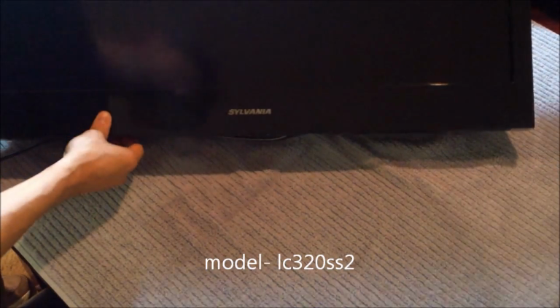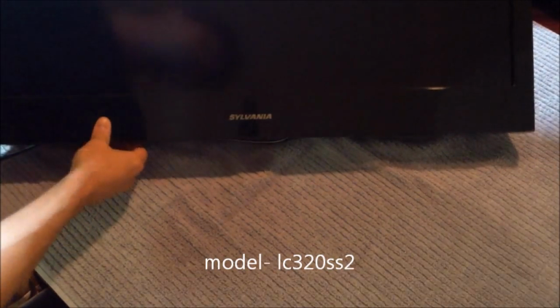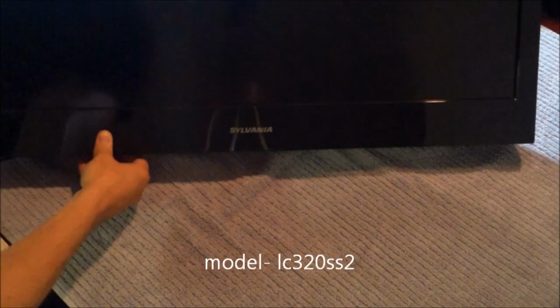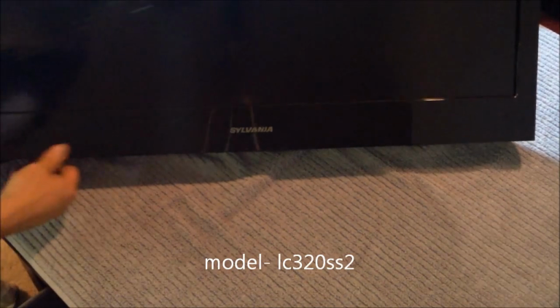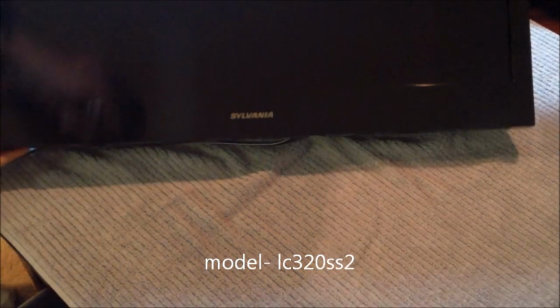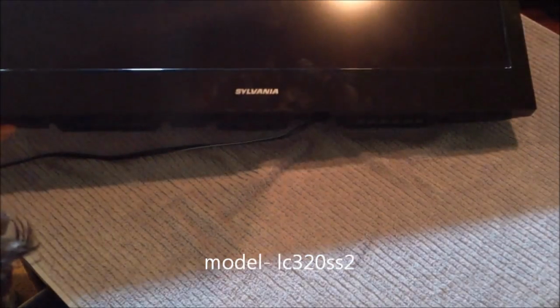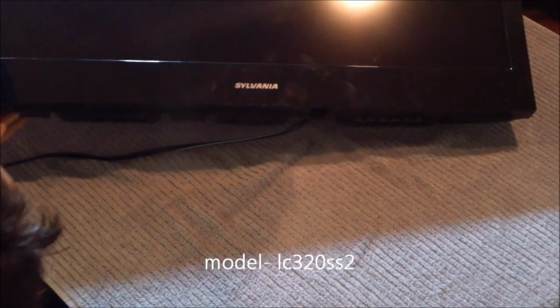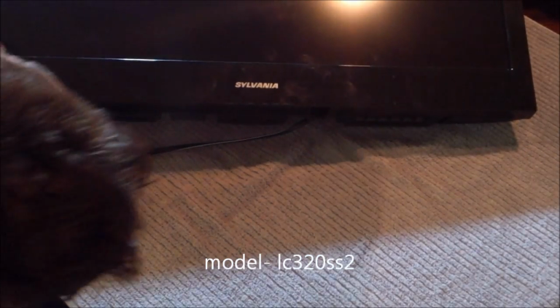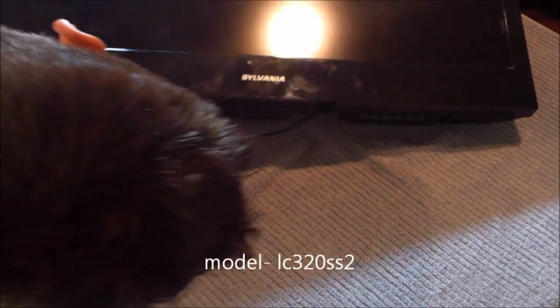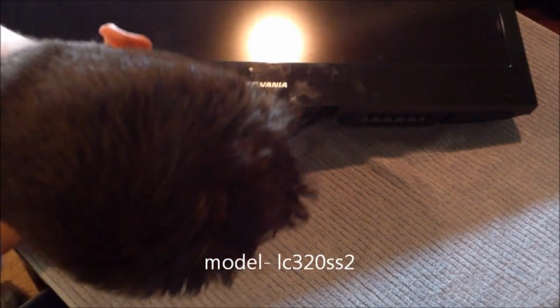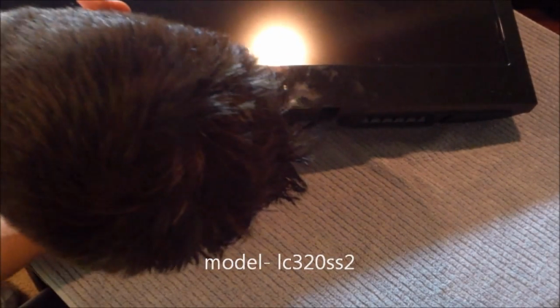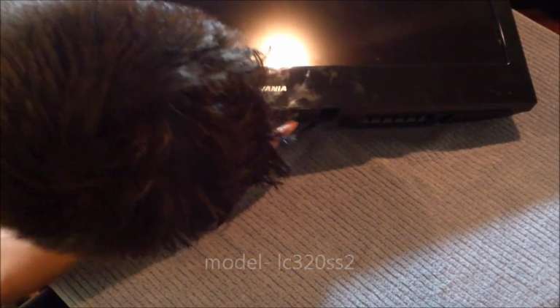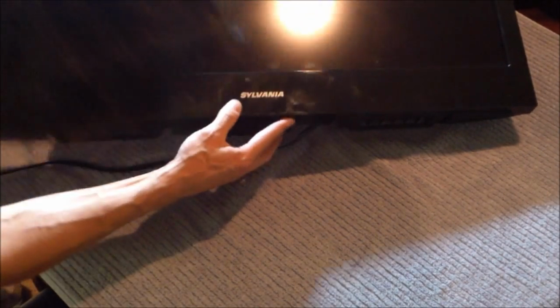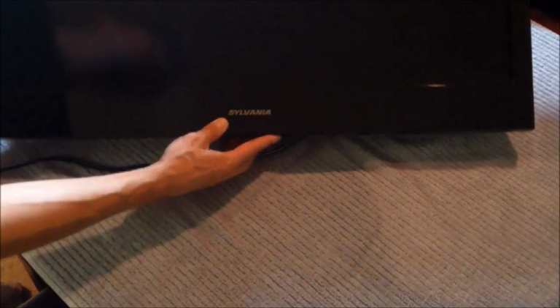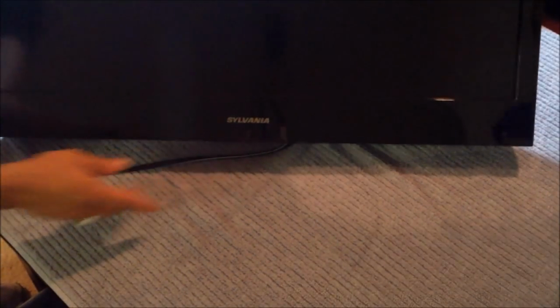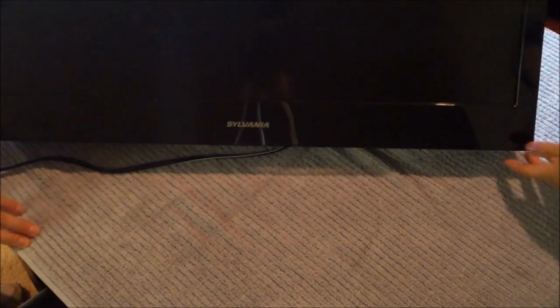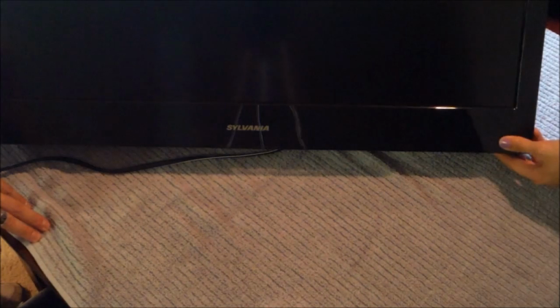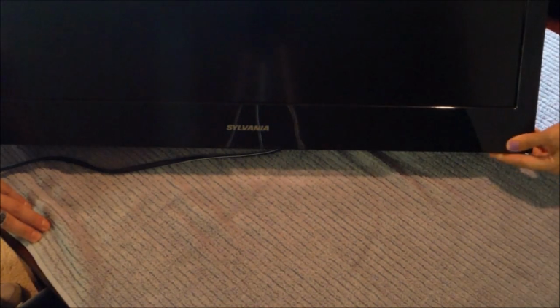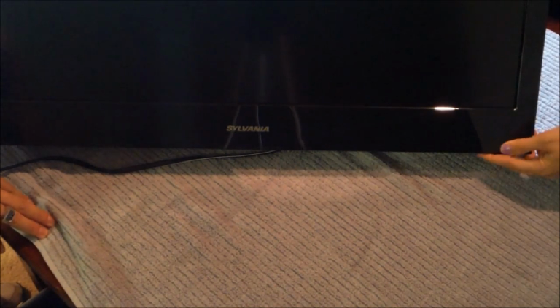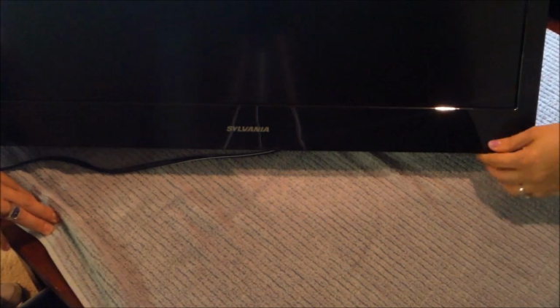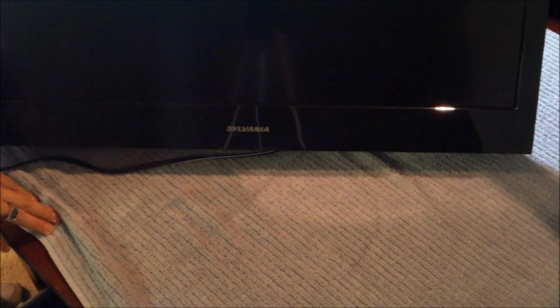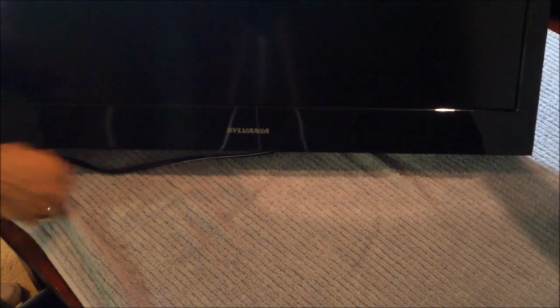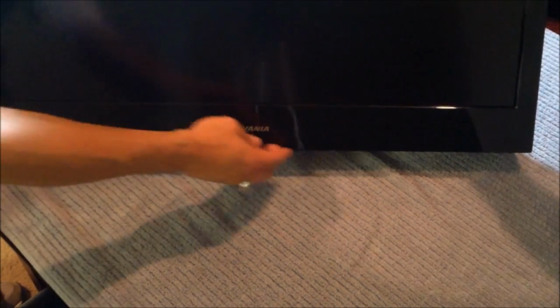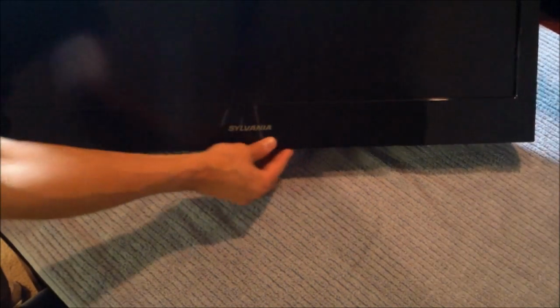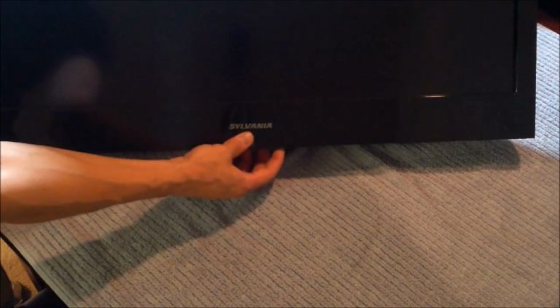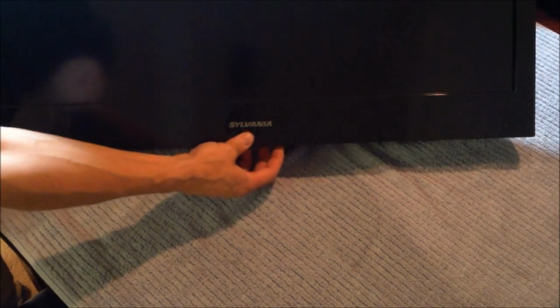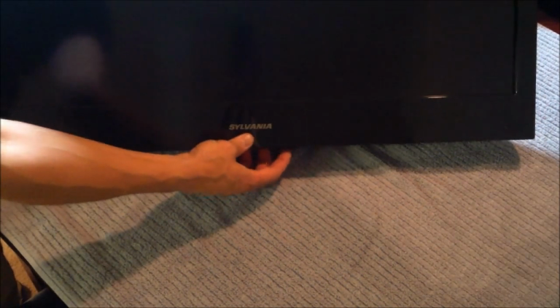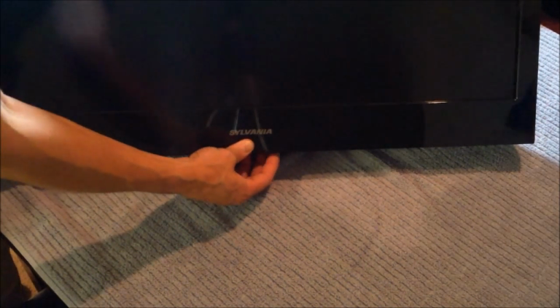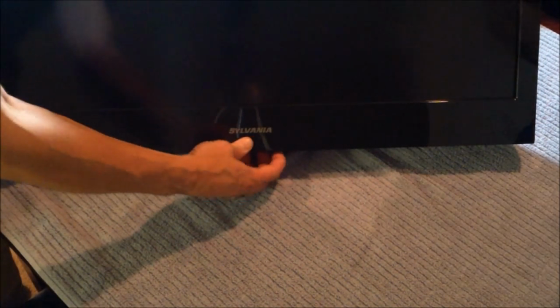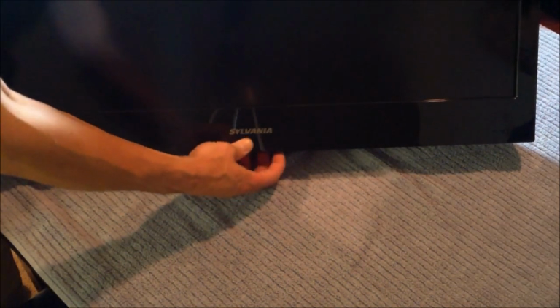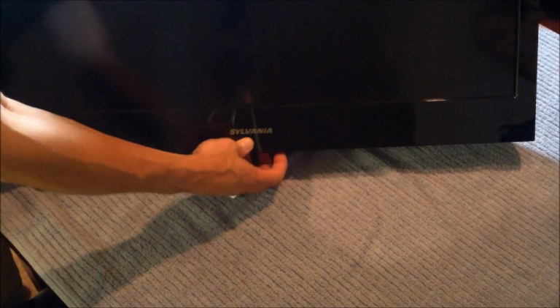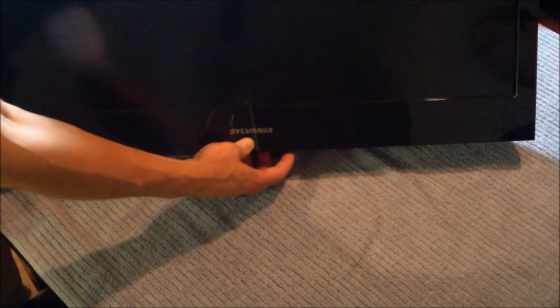I'm gonna go ahead and turn it on — gonna find the power button. Power. No power. It's plugged in, no power. Brain dead.